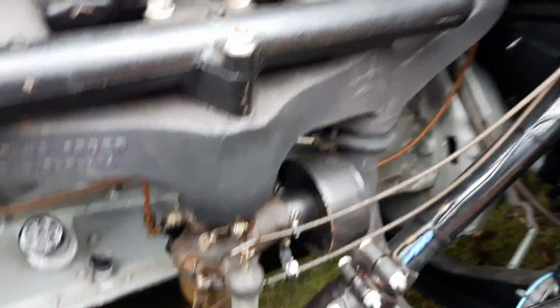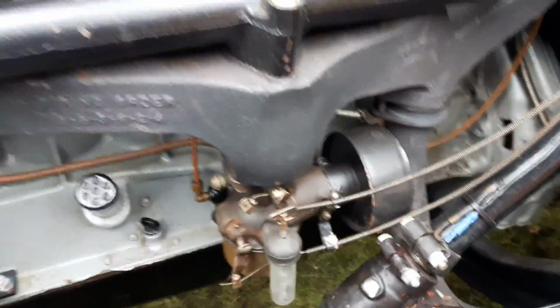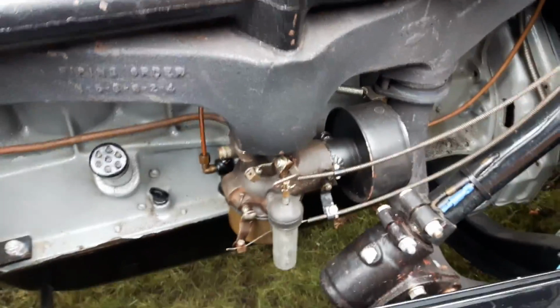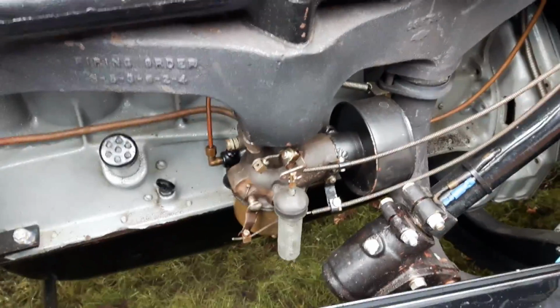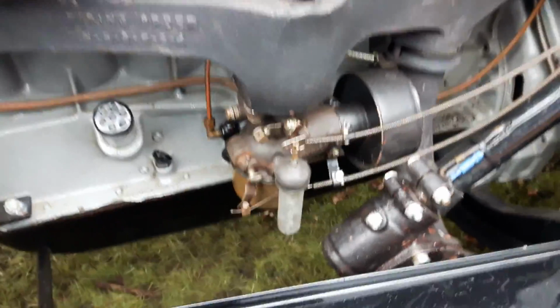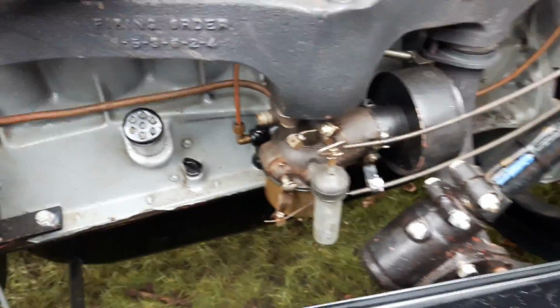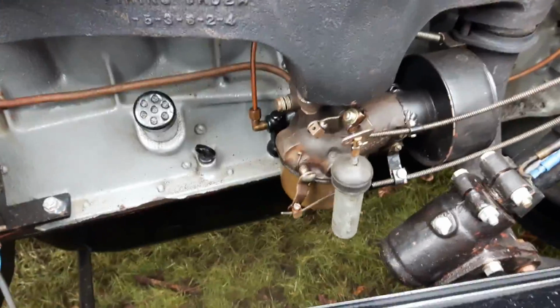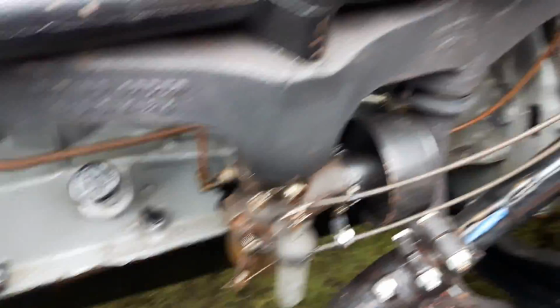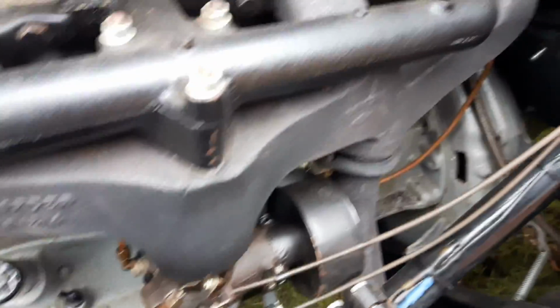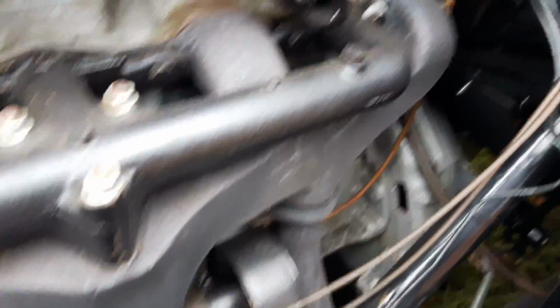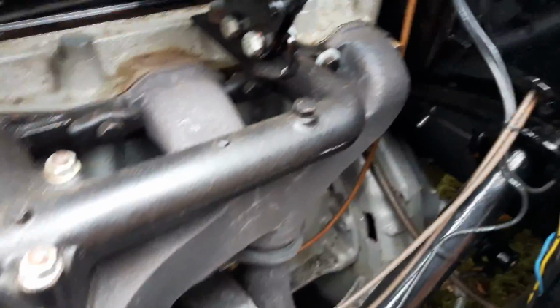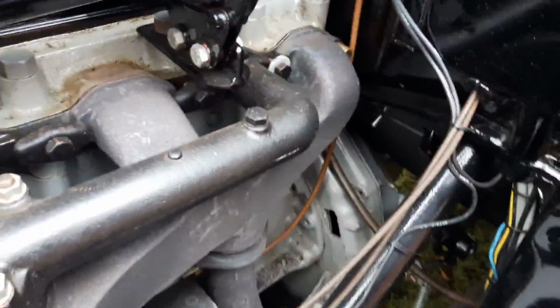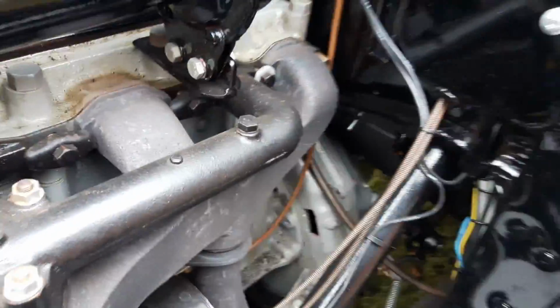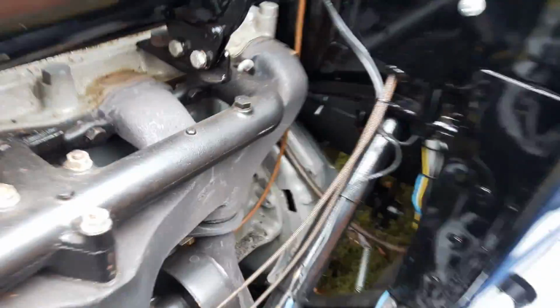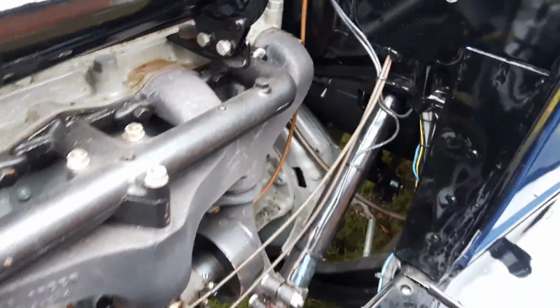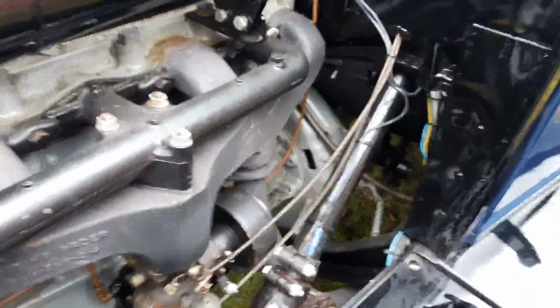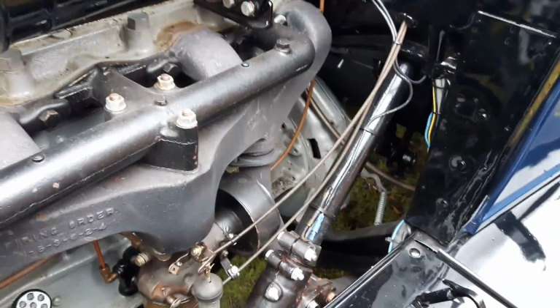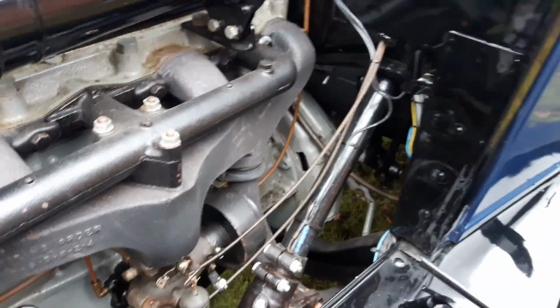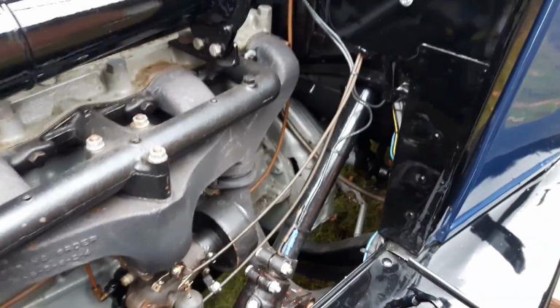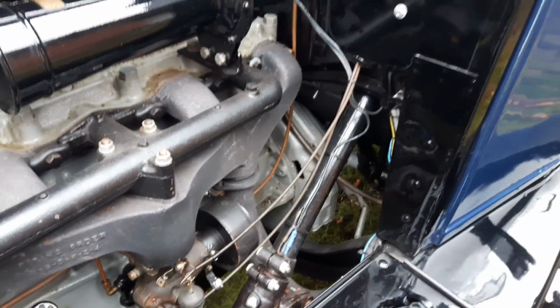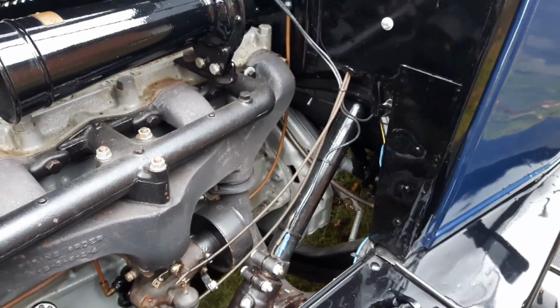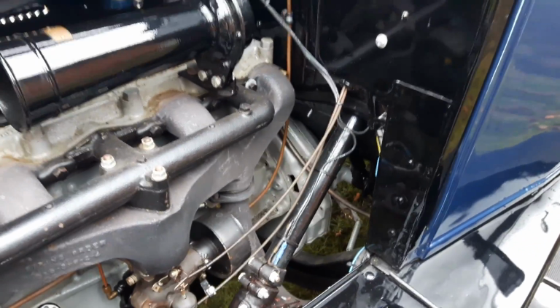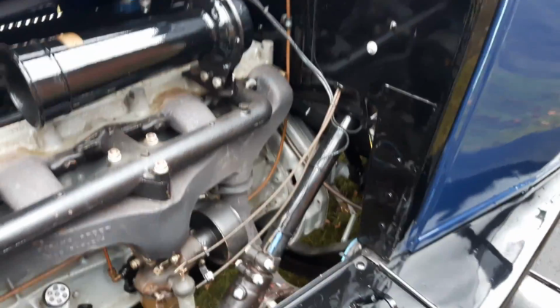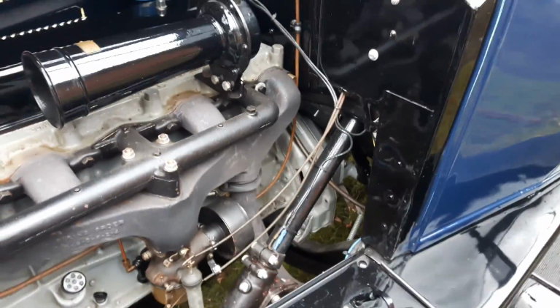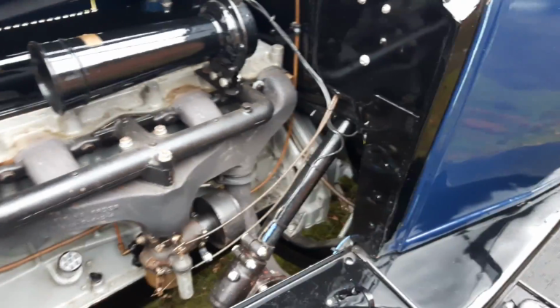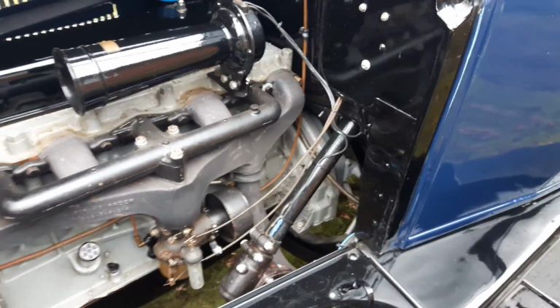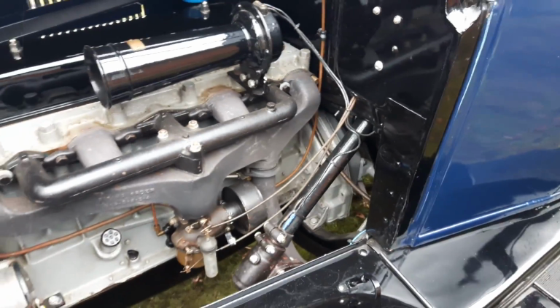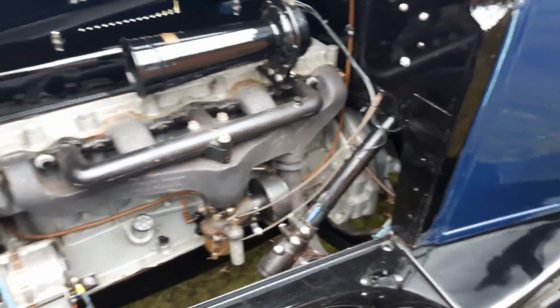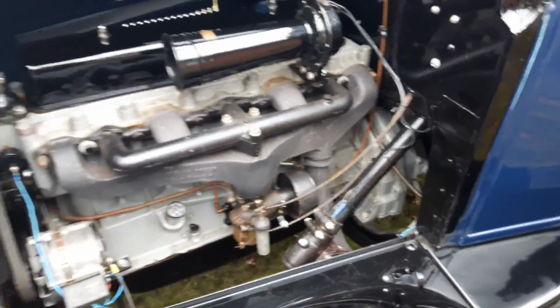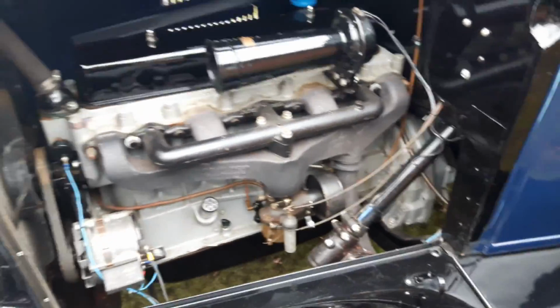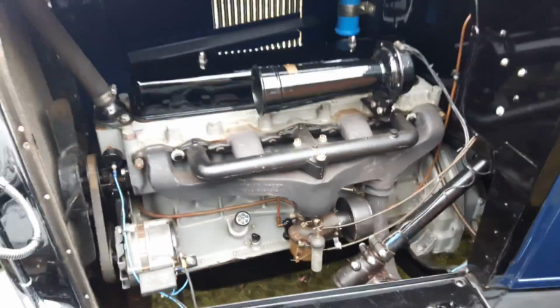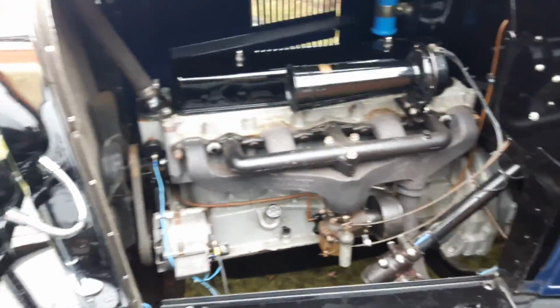The carburetor needs adjusting — the mixture needs to be sorted out. I think it would go a lot better. It ticks over and it pulls there.